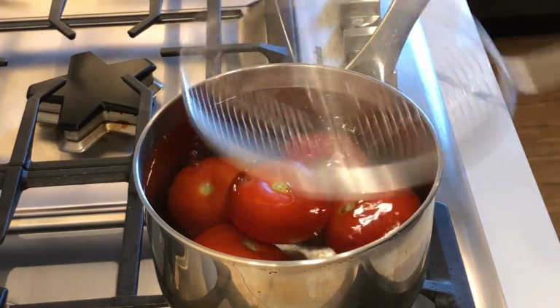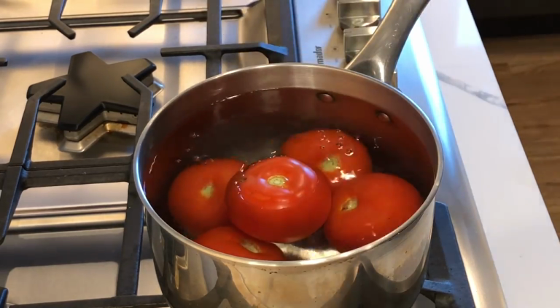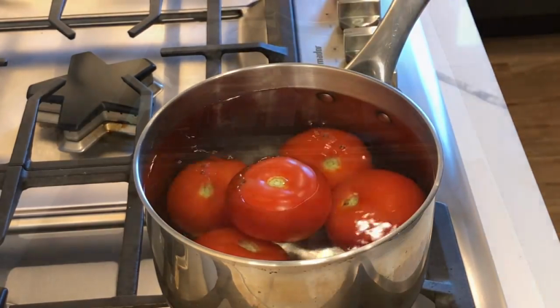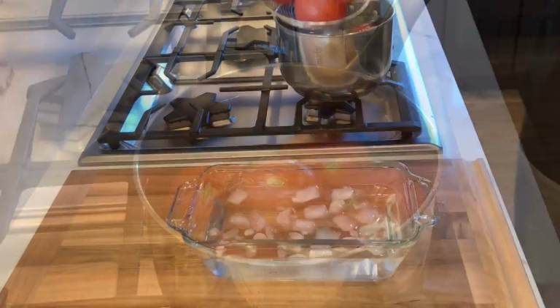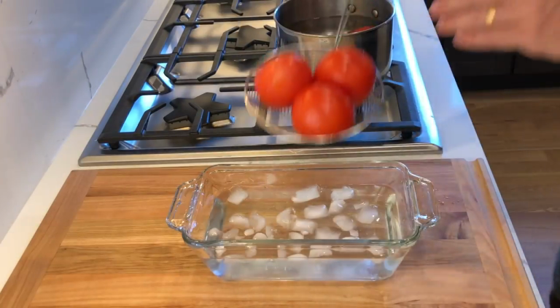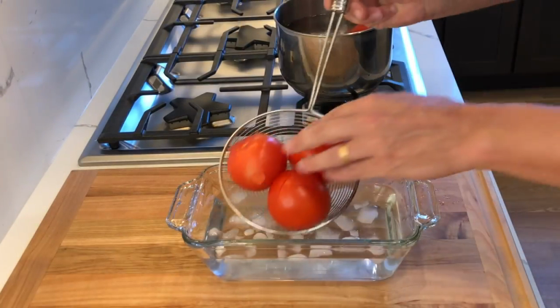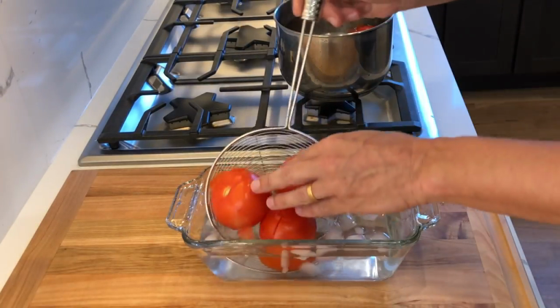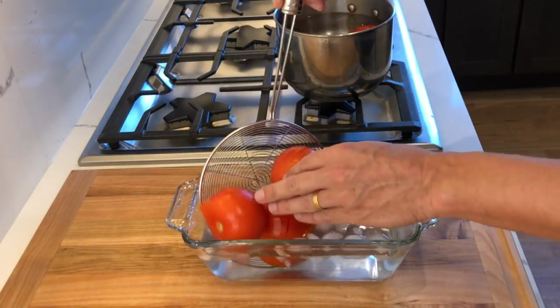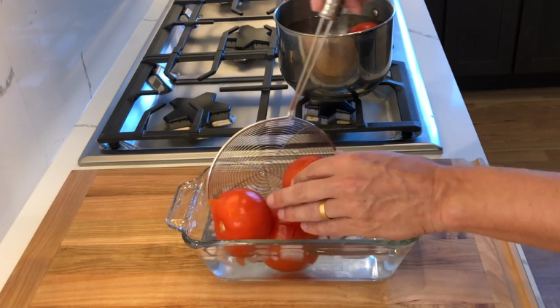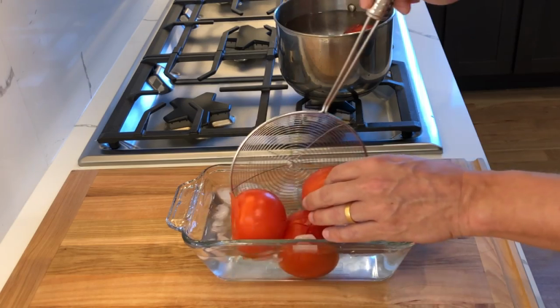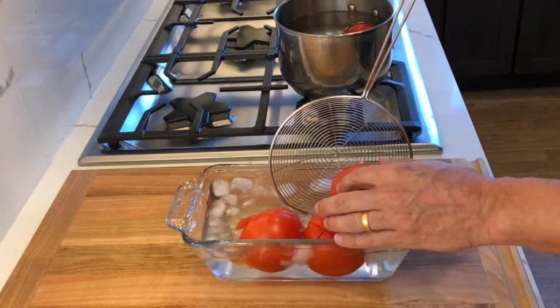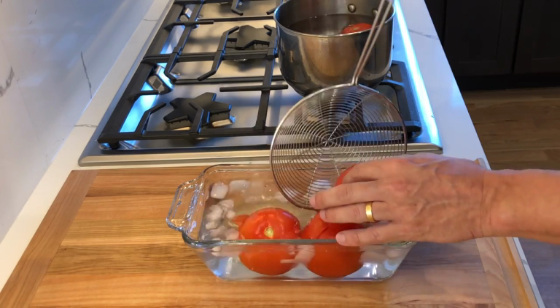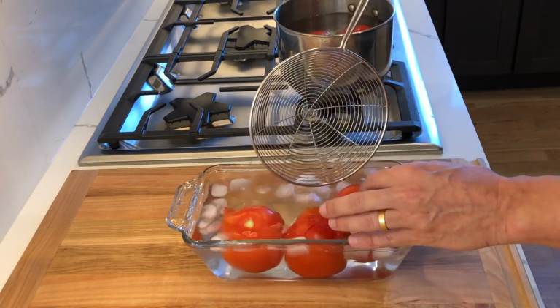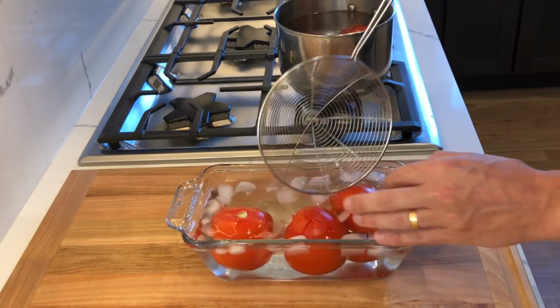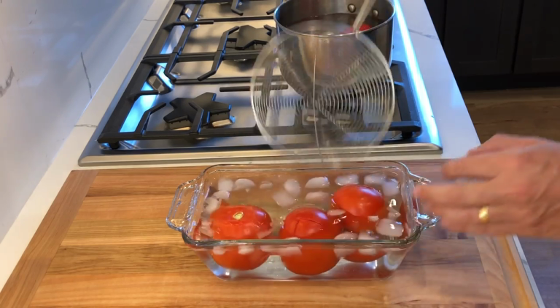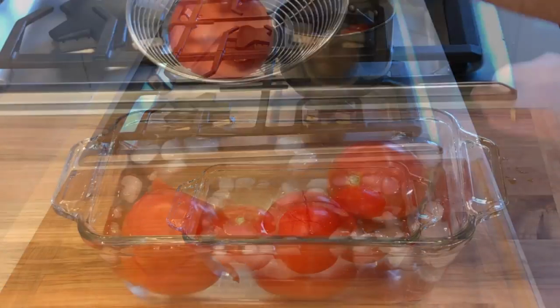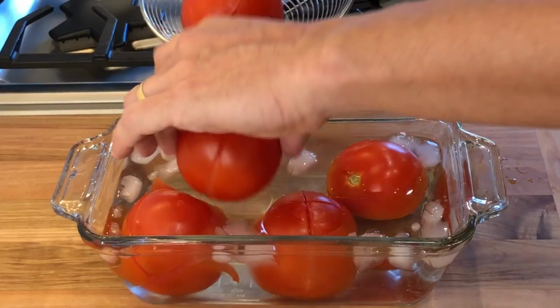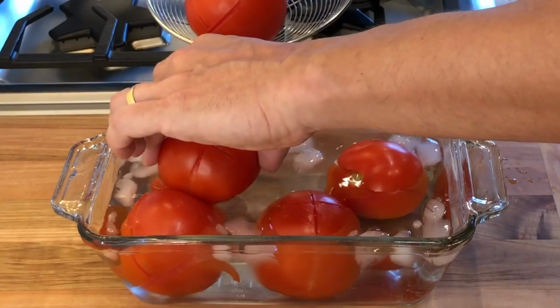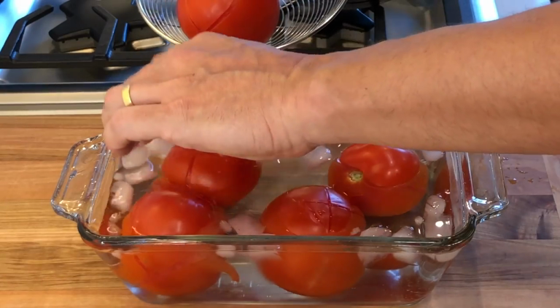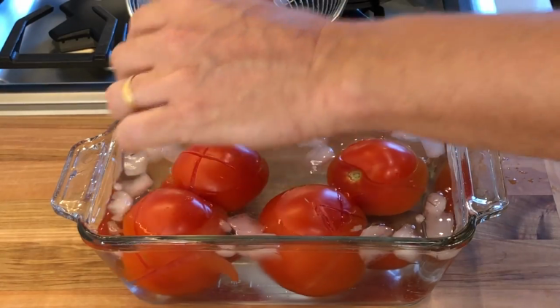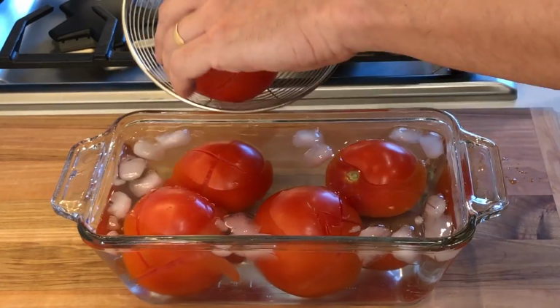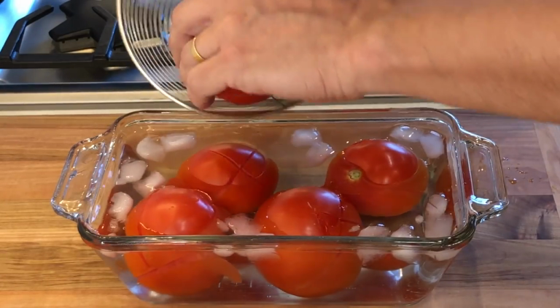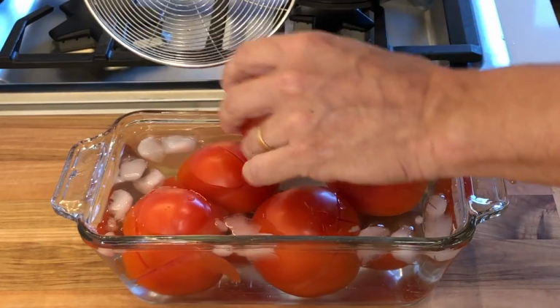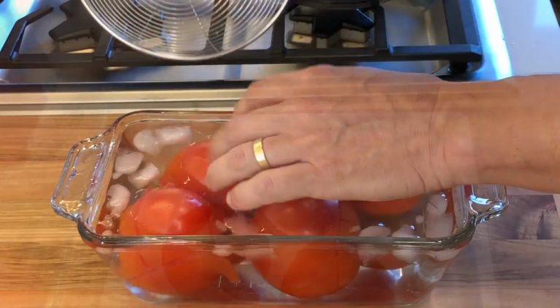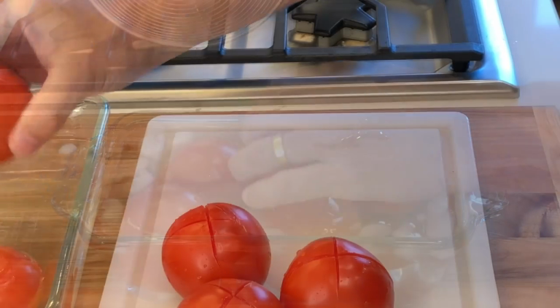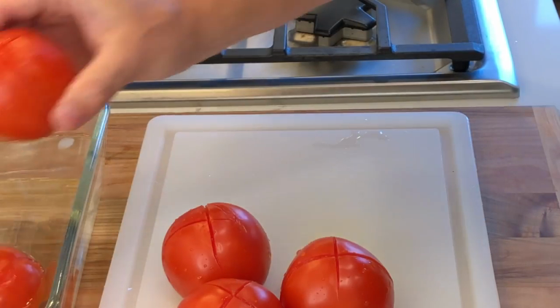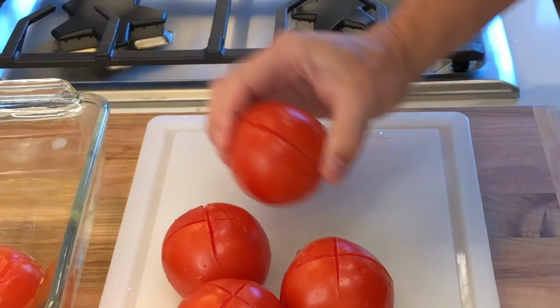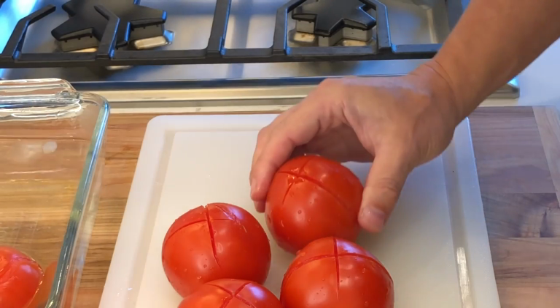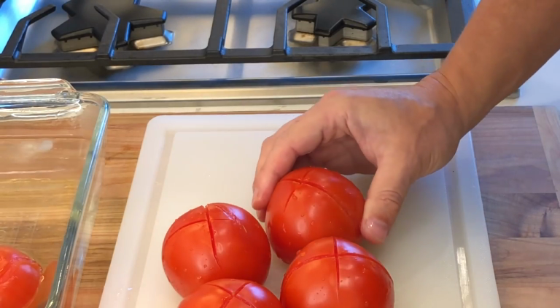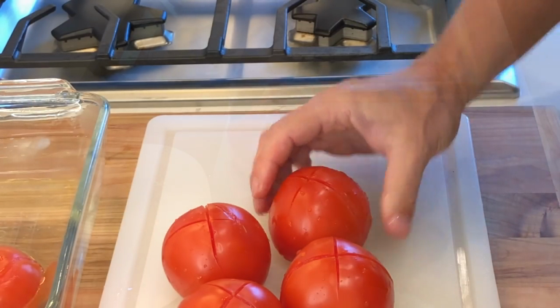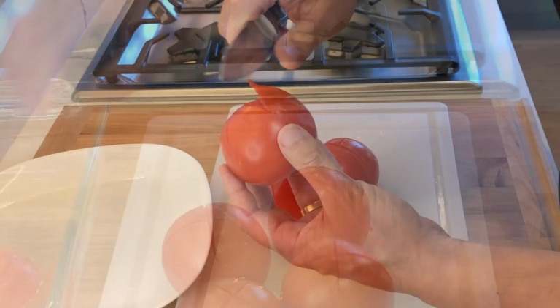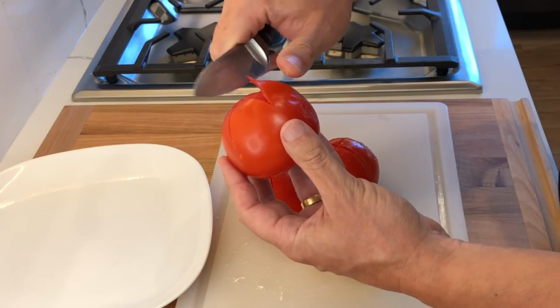After 30 seconds, immediately transfer the tomatoes to an ice bath to stop the cooking process. Let the tomatoes rest in the ice water for a minute or two.